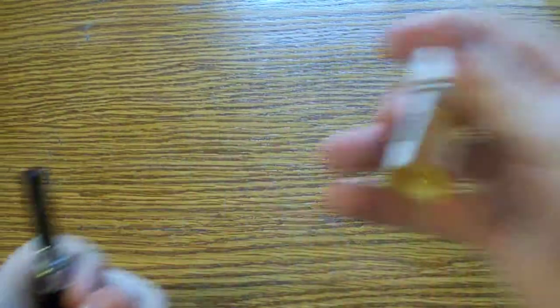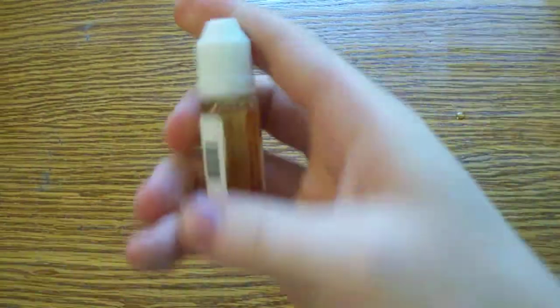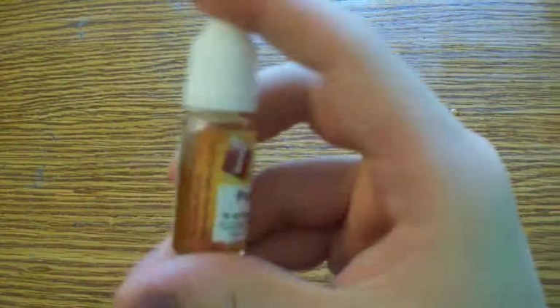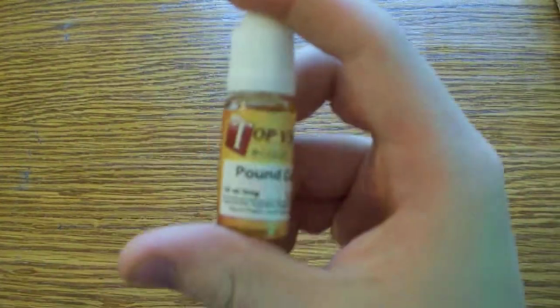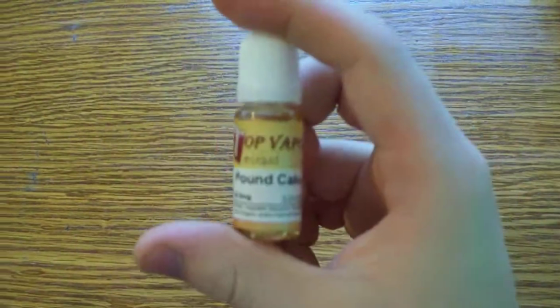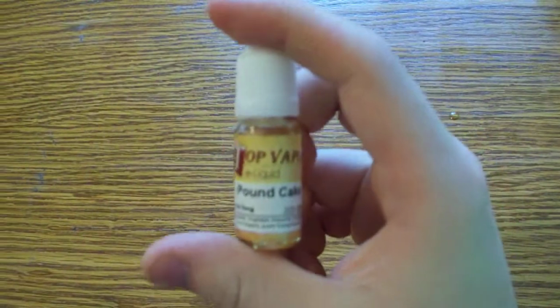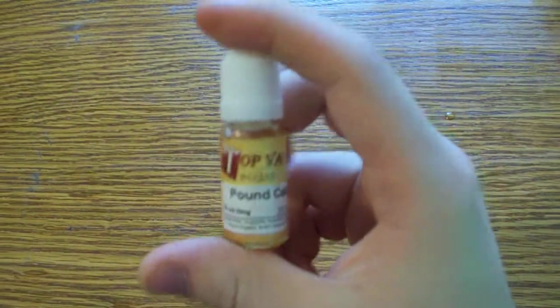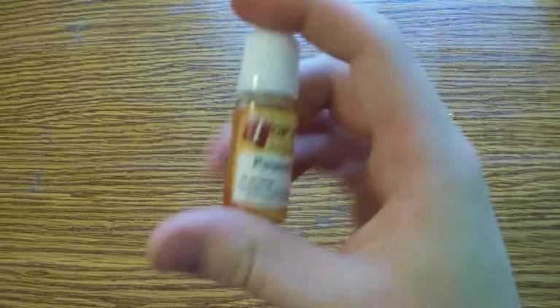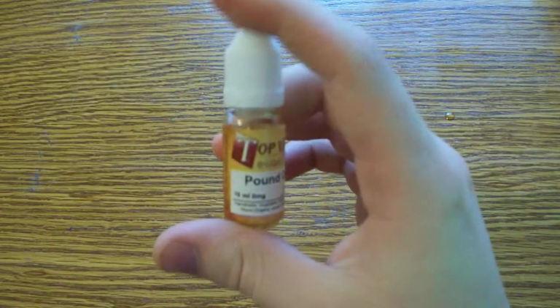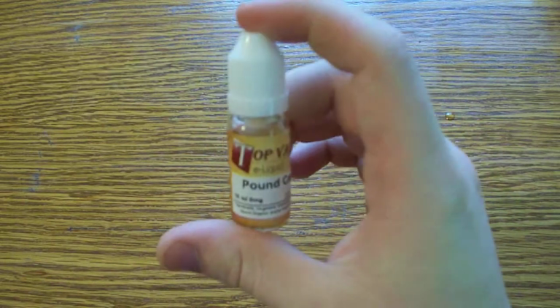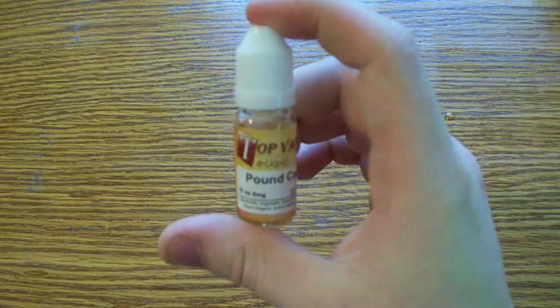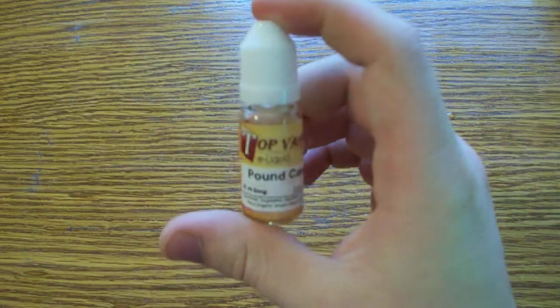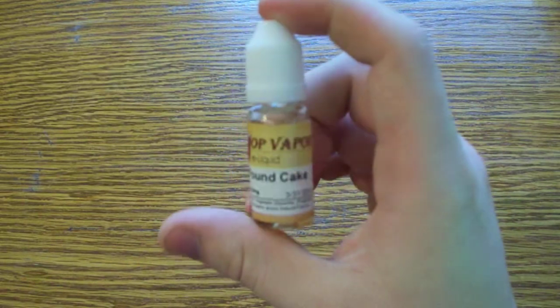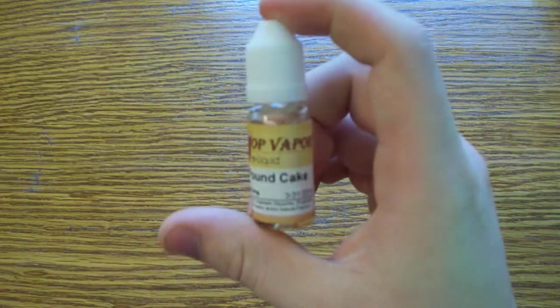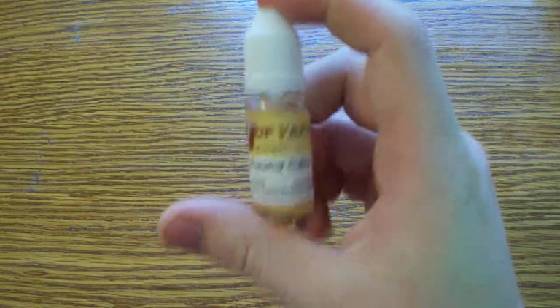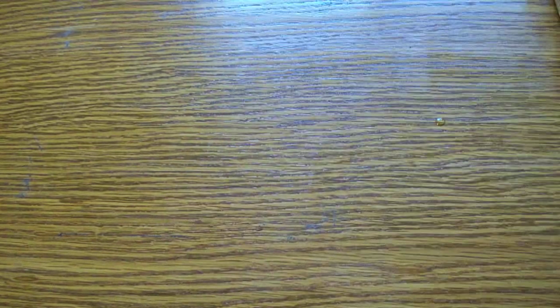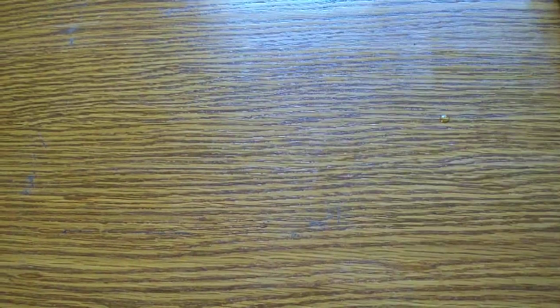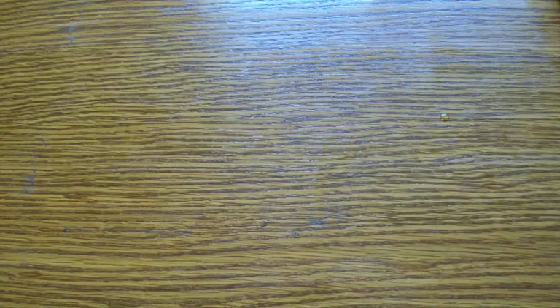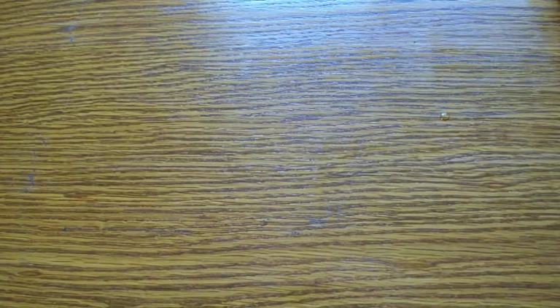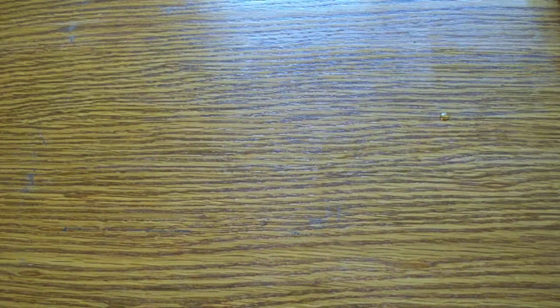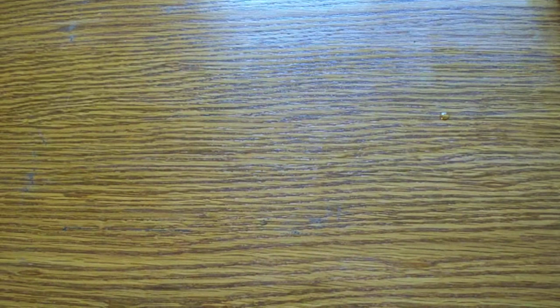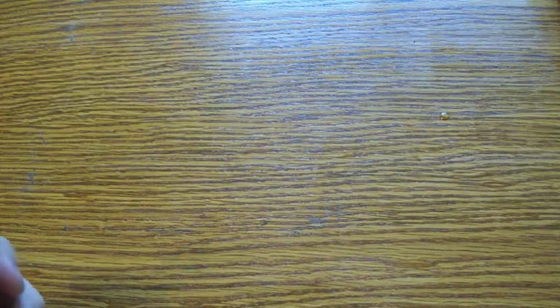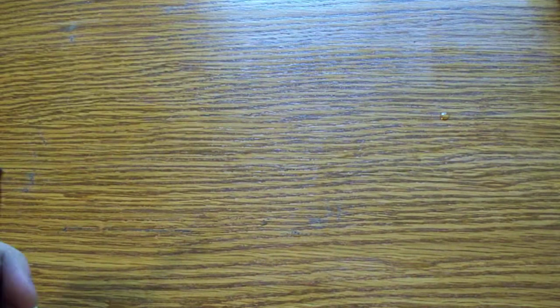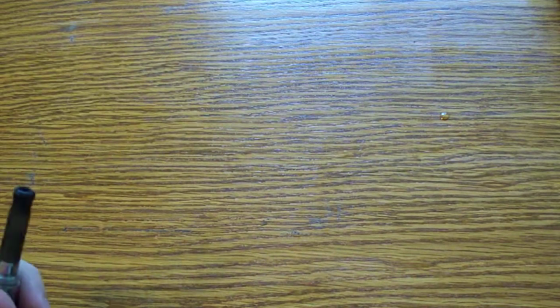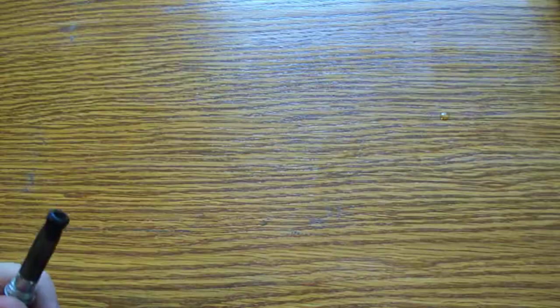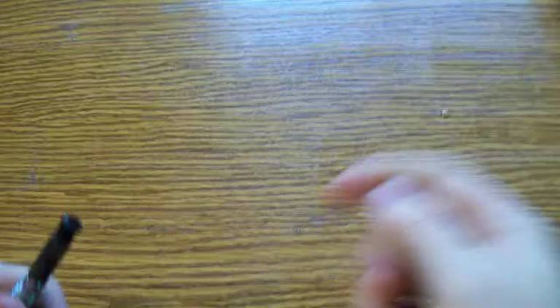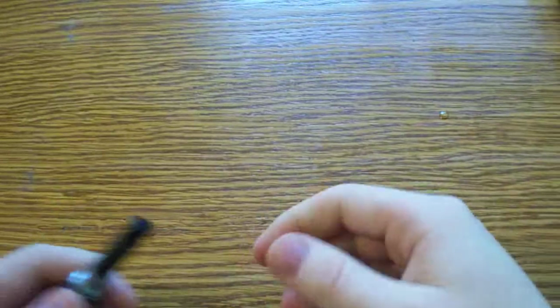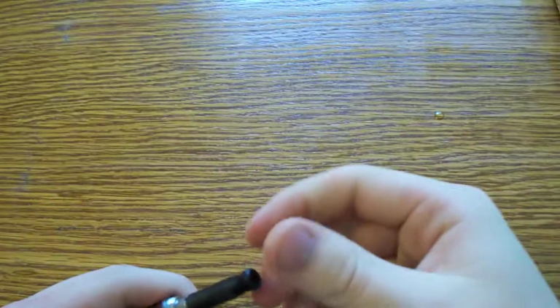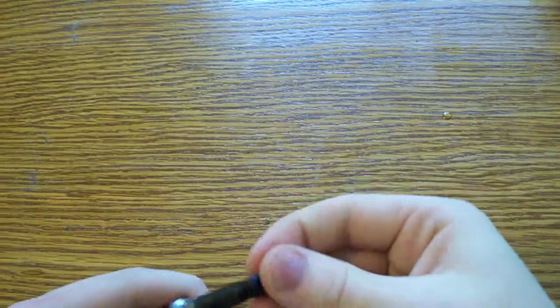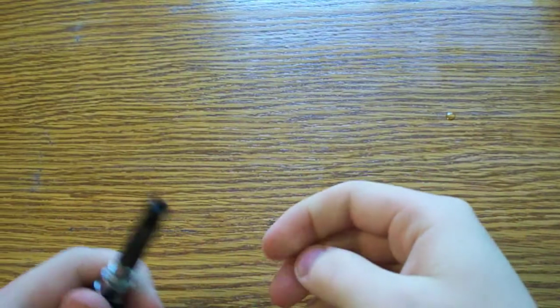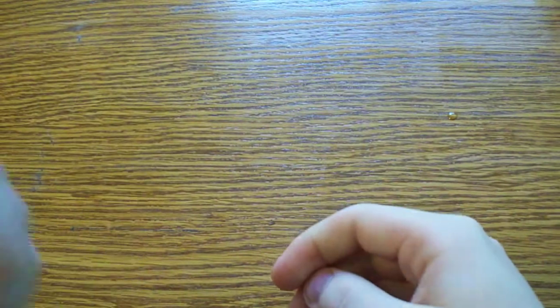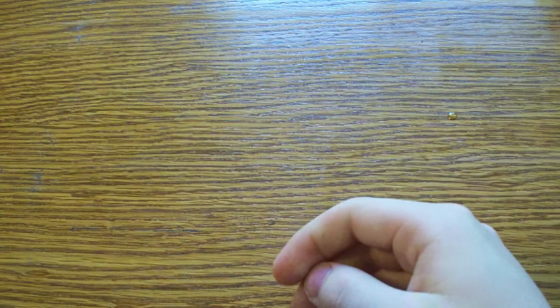This thing costs about $2.50, or $3, whatever it is, on TopVapor.com. Their shipping's only like $3 or $2 for a full package full of stuff. Prices are fantastic.